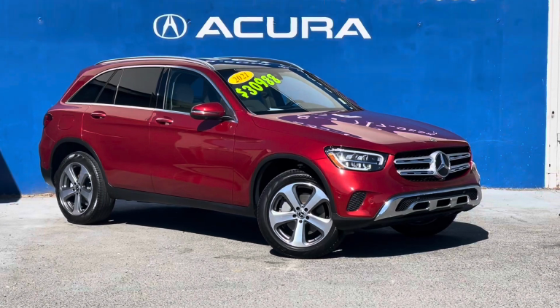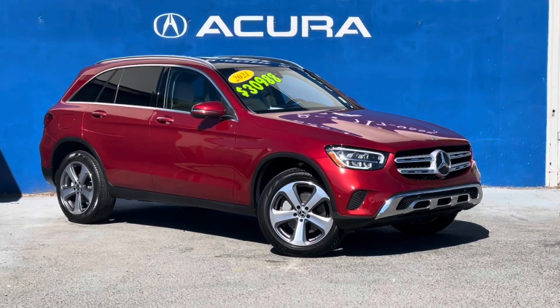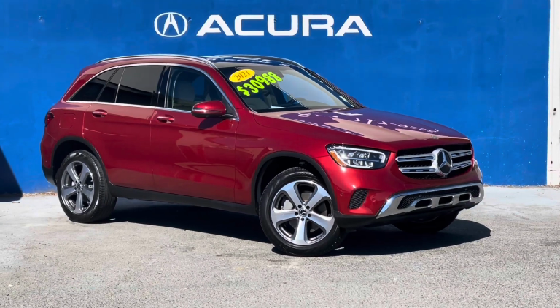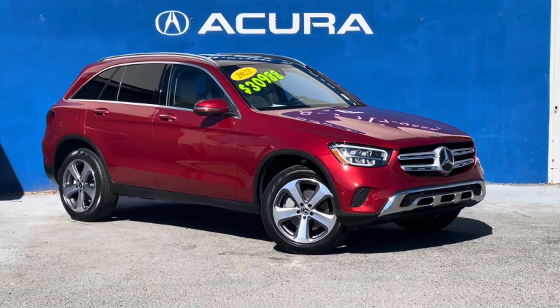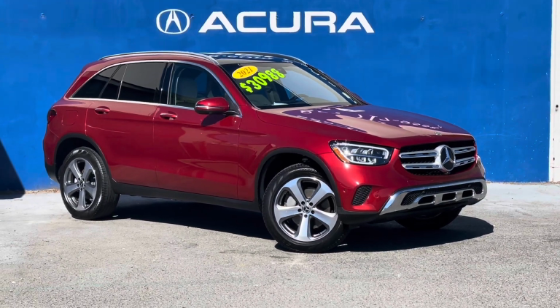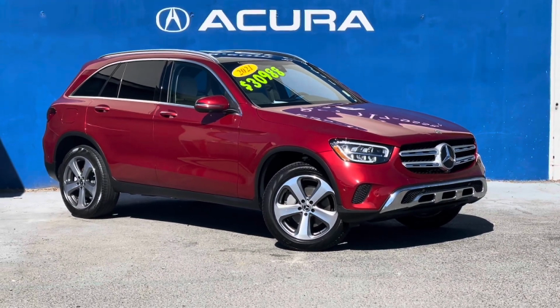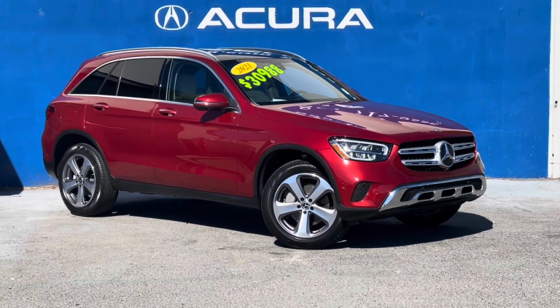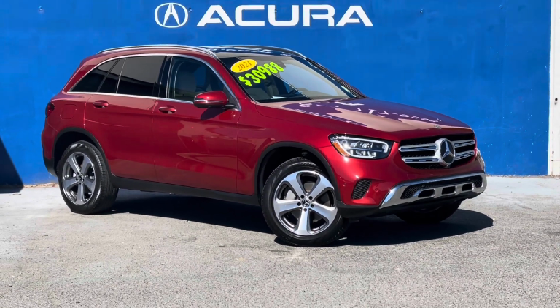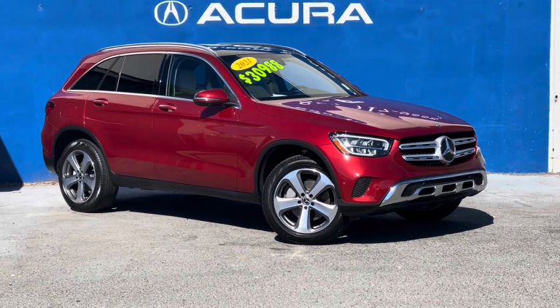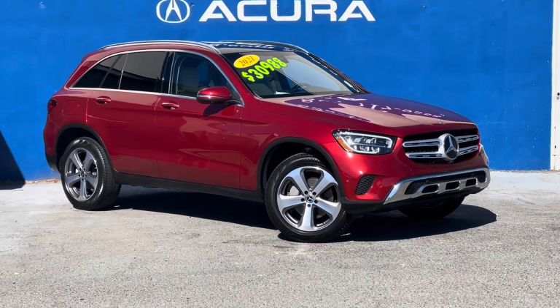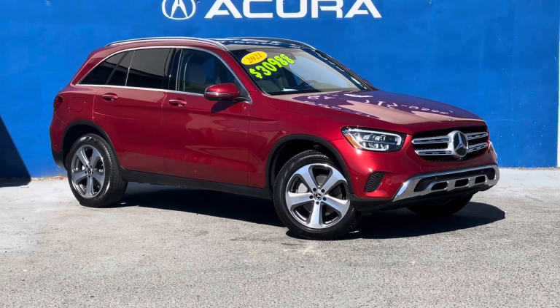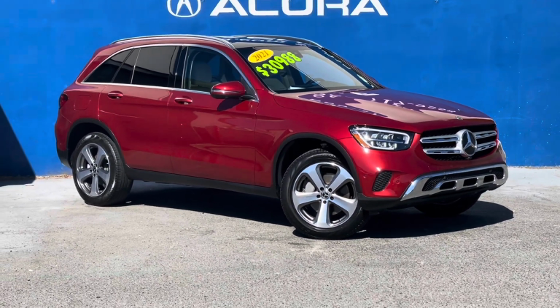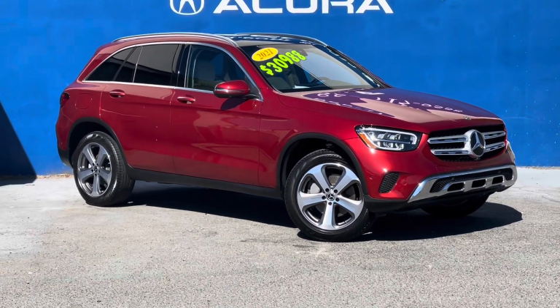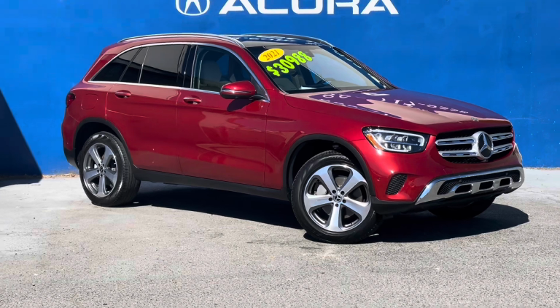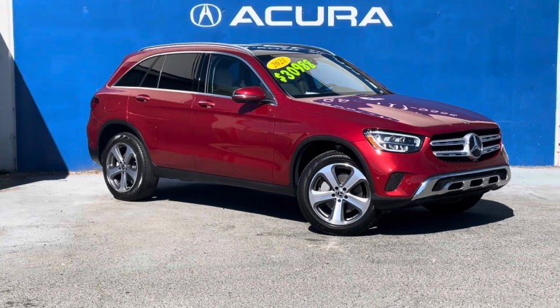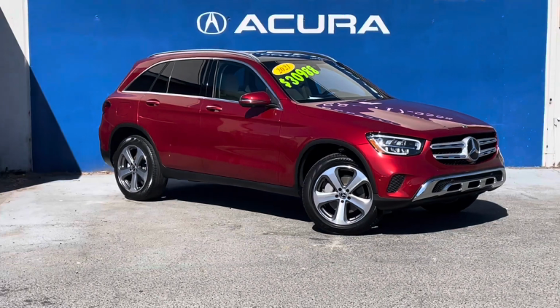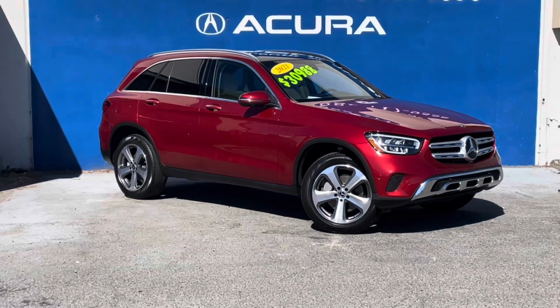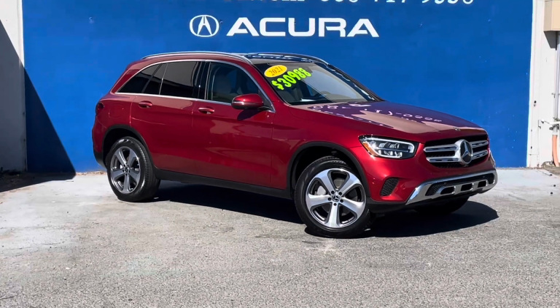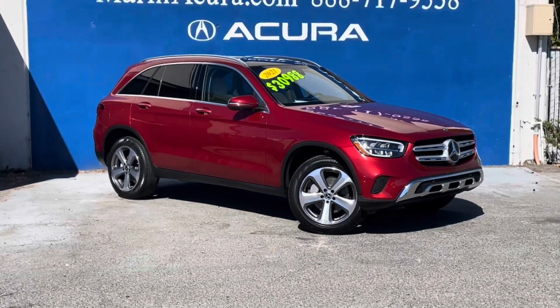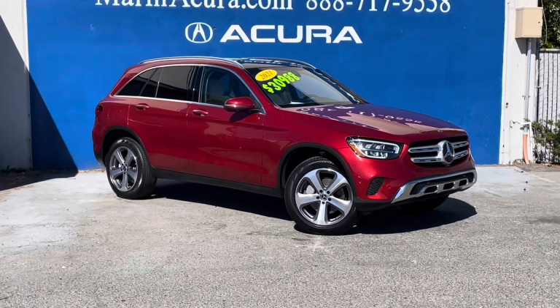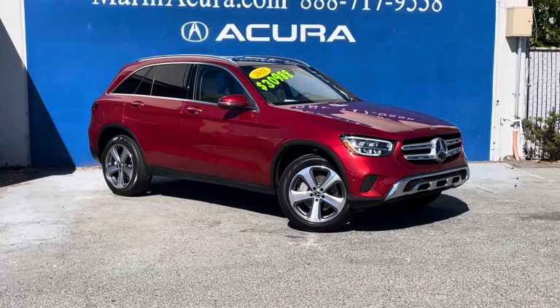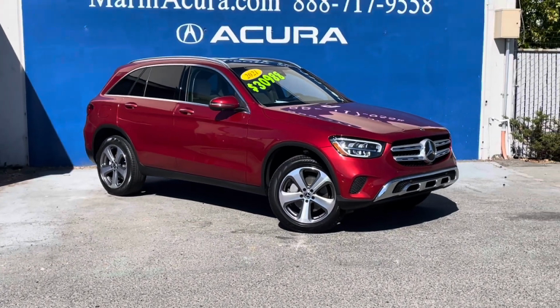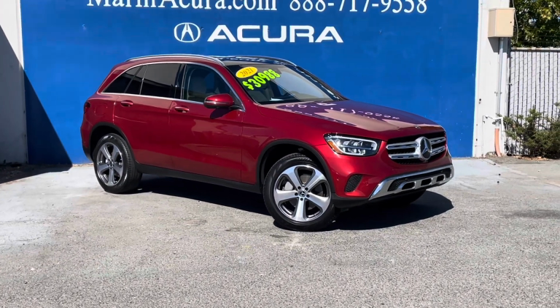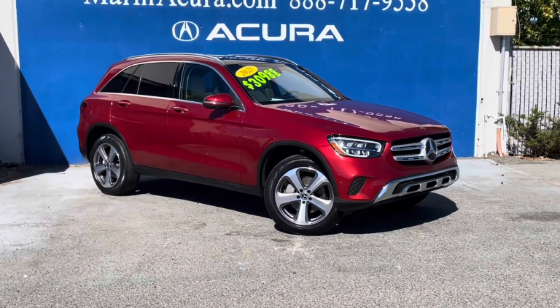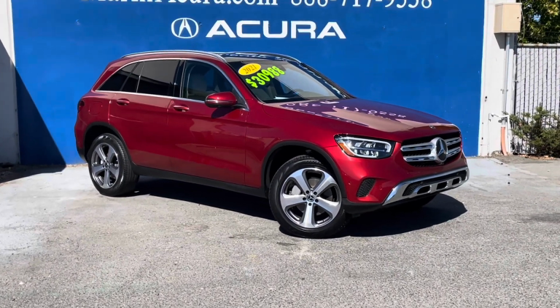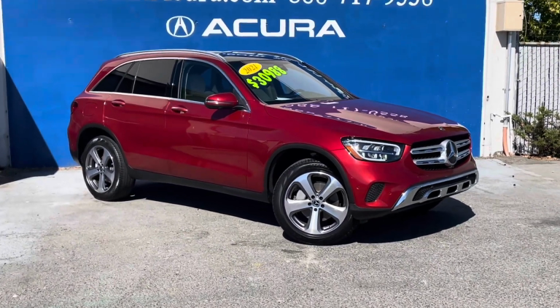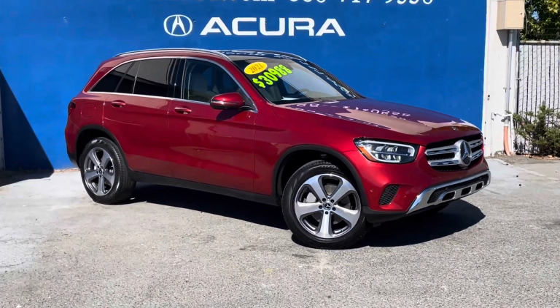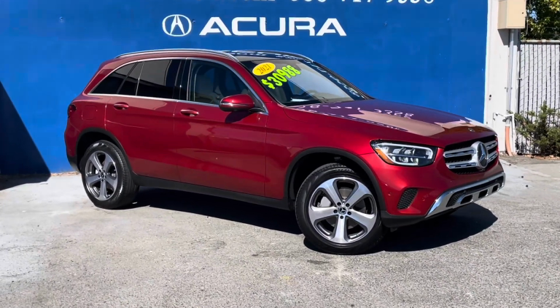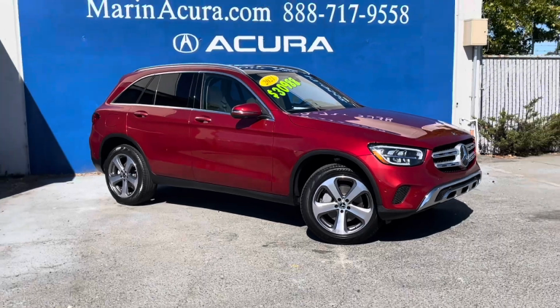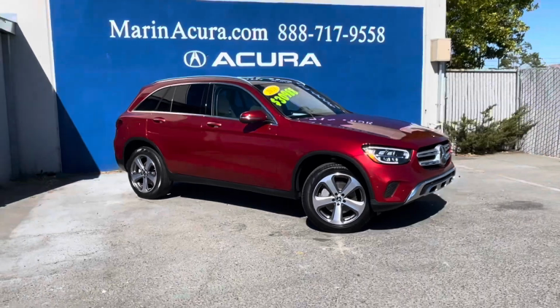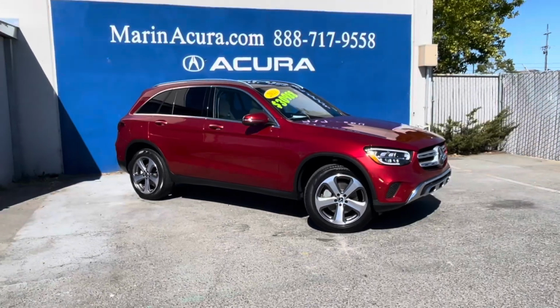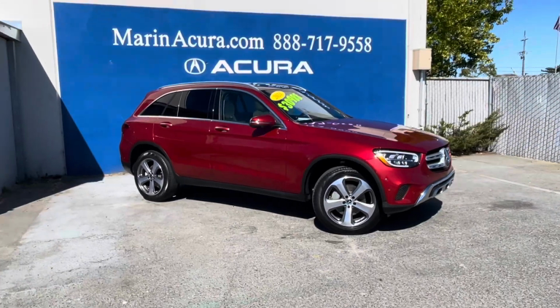Hello, my name is James and I'm Lead Product Specialist here at Marin Acura in Cordo Madero, California. Today we are looking at this pre-owned 2021 Mercedes-Benz GLC 300.